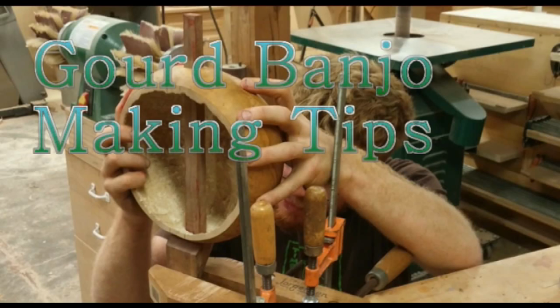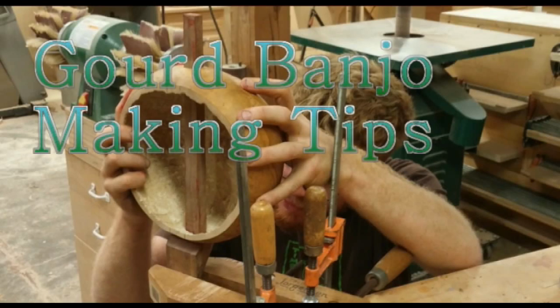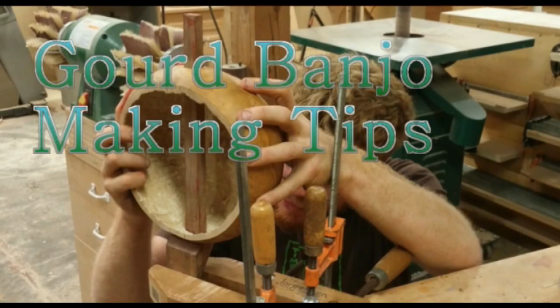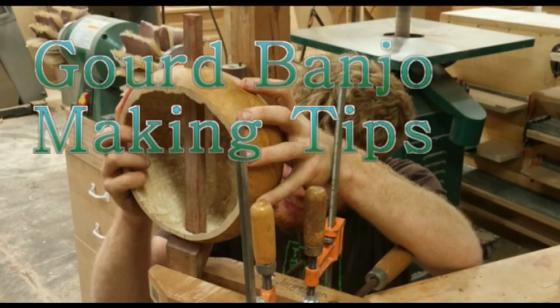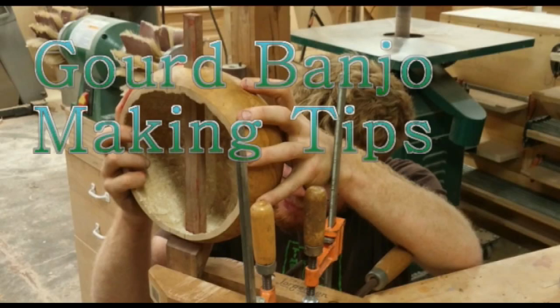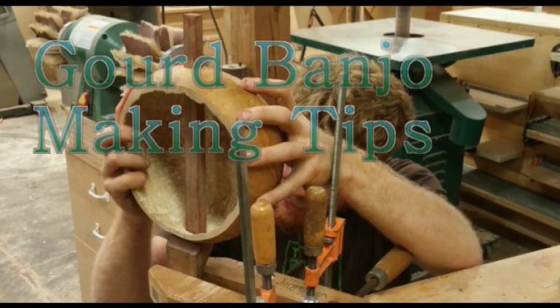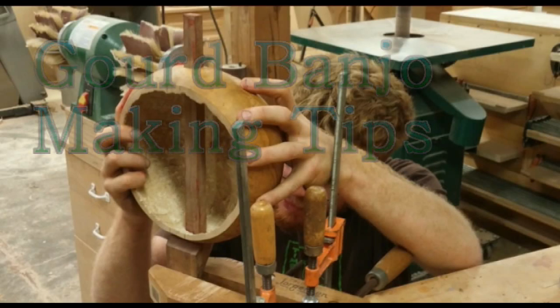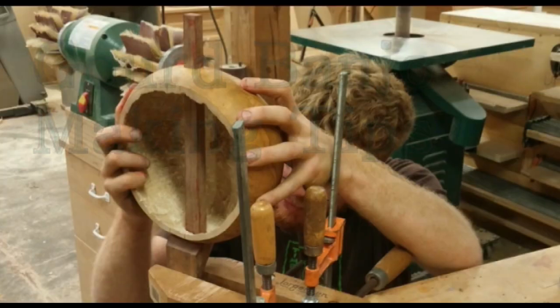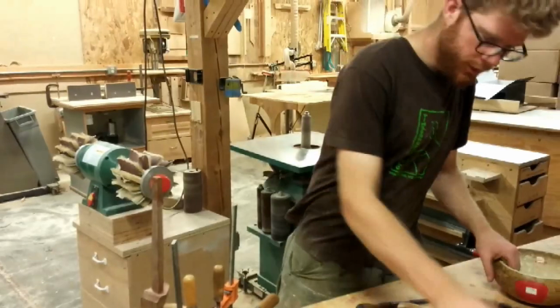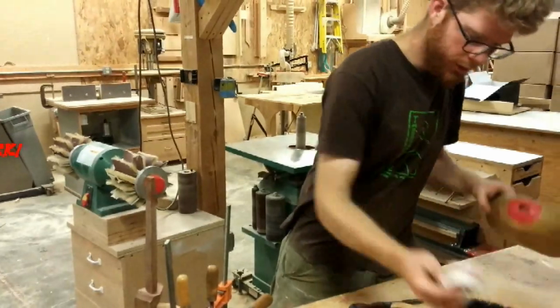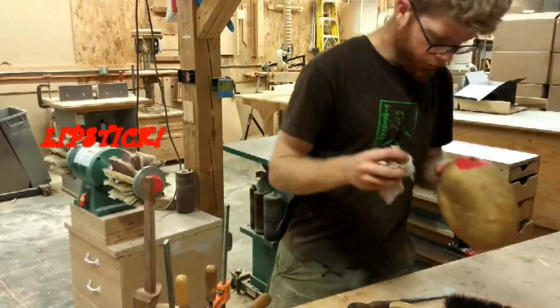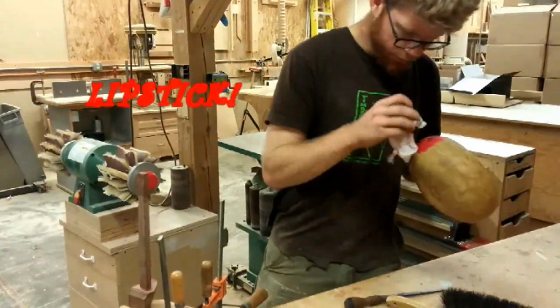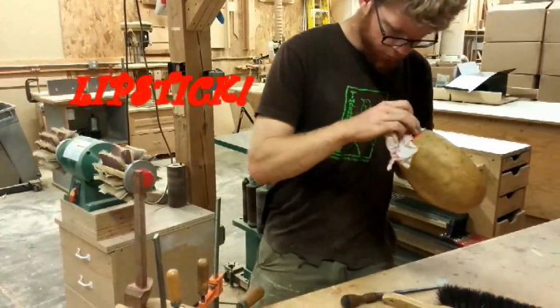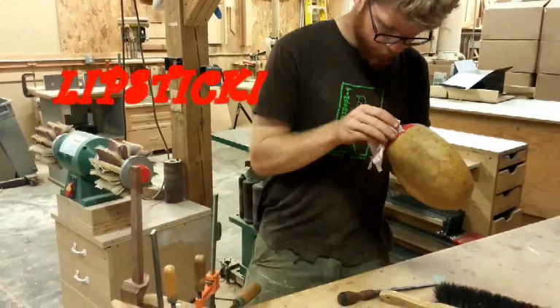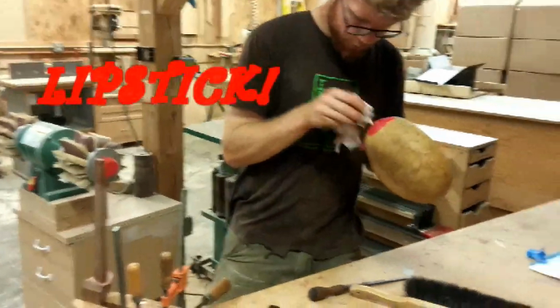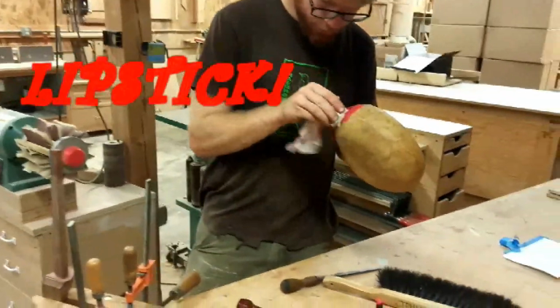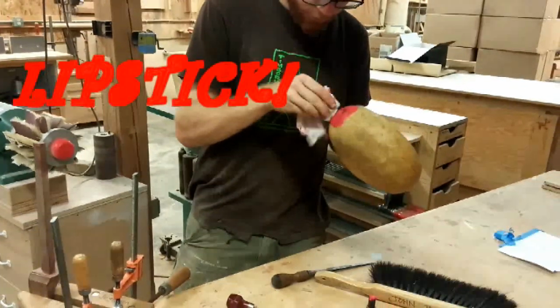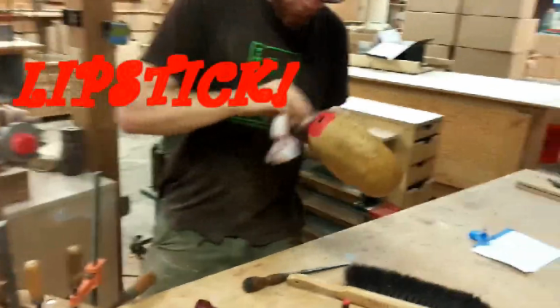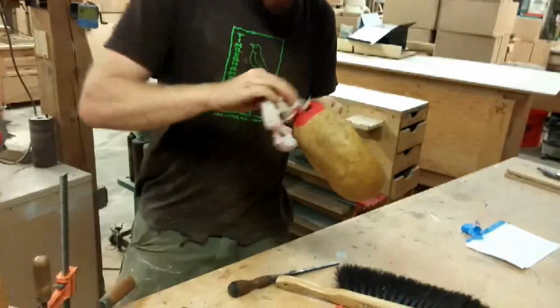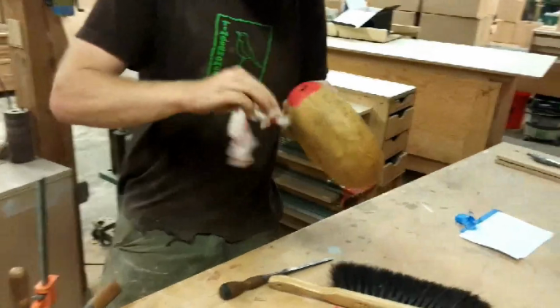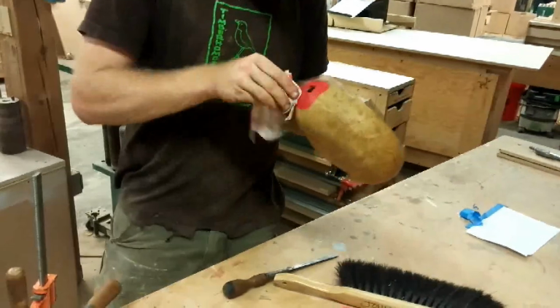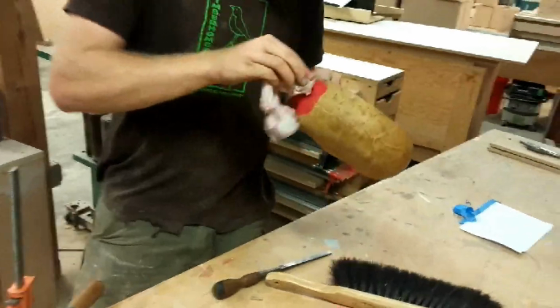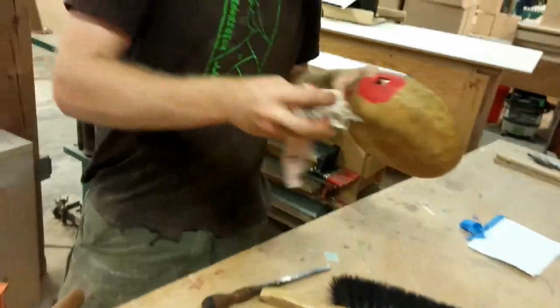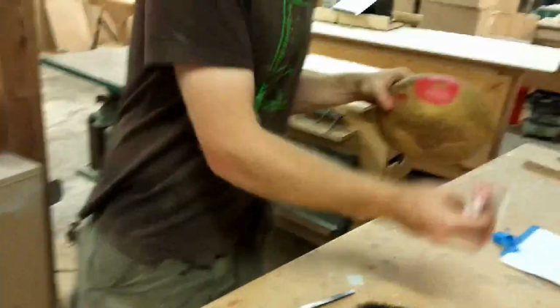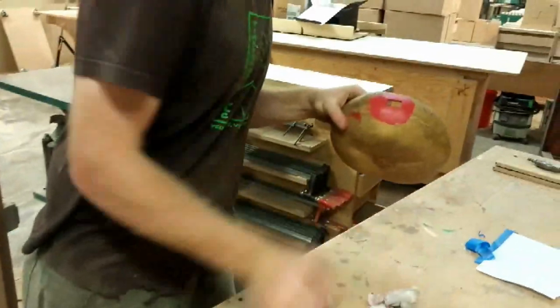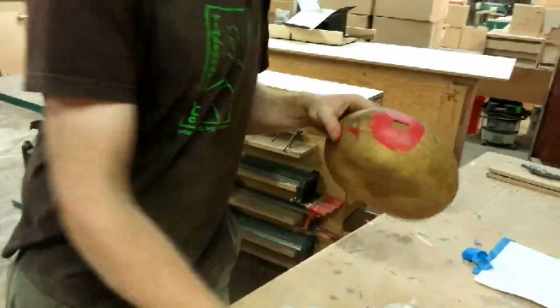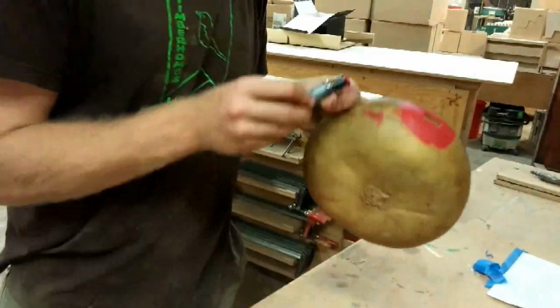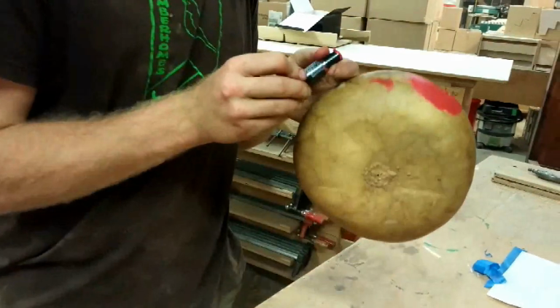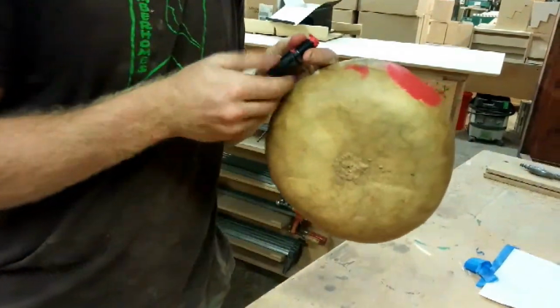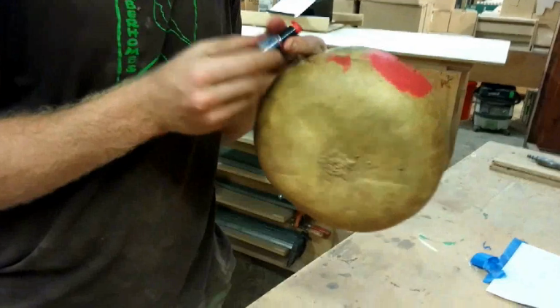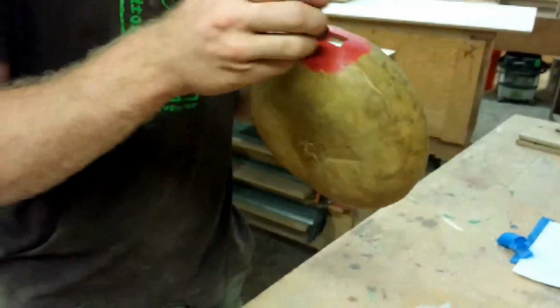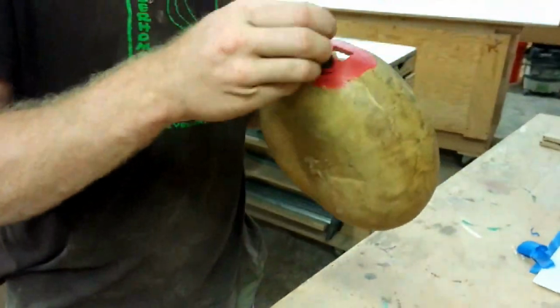Here Paul is carving the neck to match the gourd. First he whips out his lipstick and smears it on the part of the gourd that is supposed to match to the neck. It is the best material because it transfers really nicely.